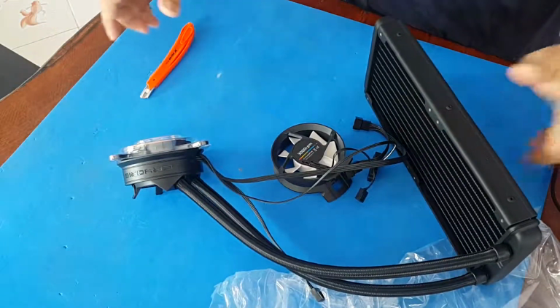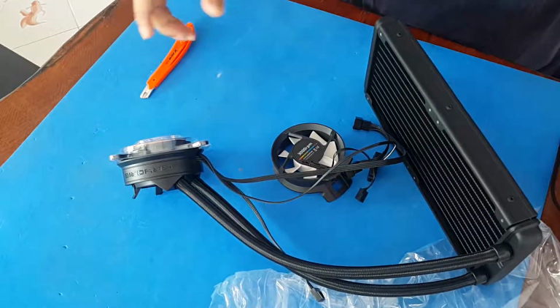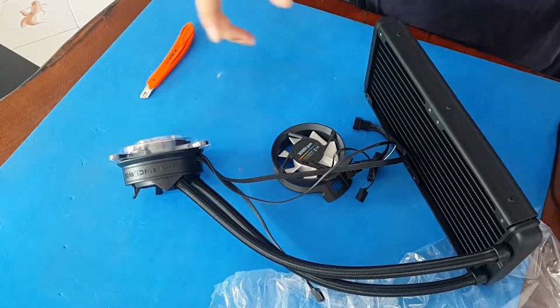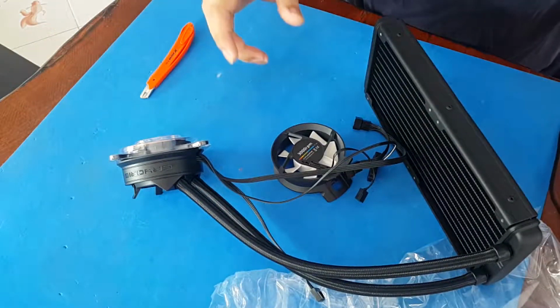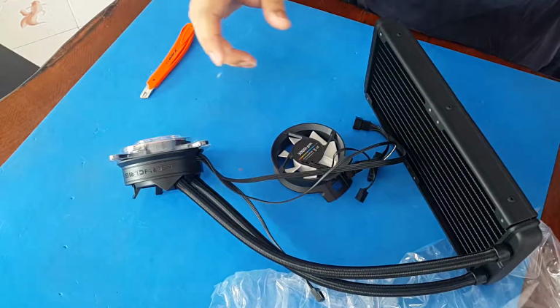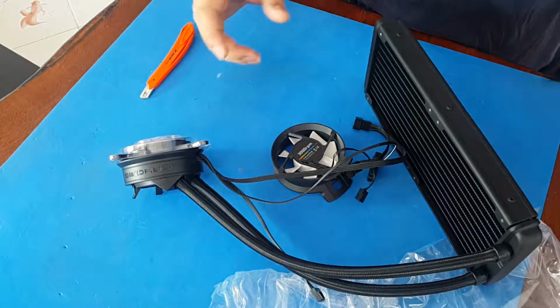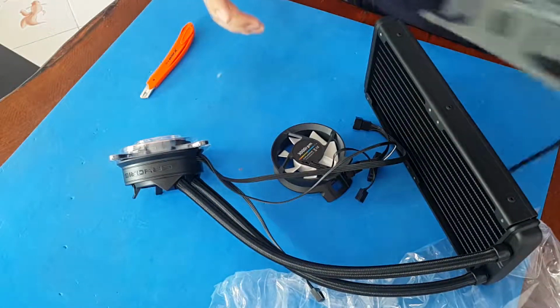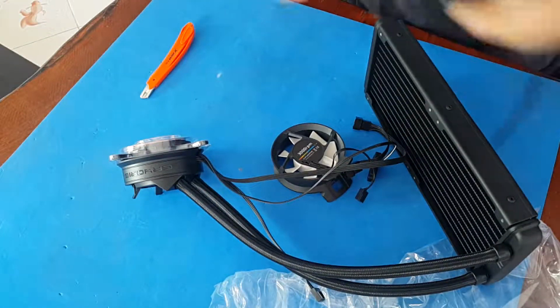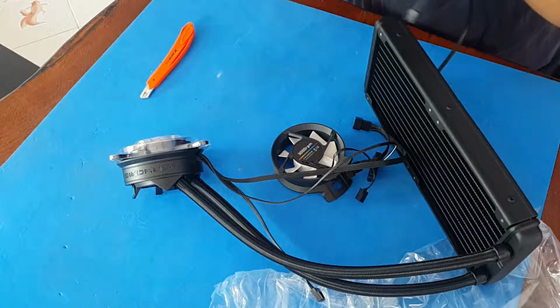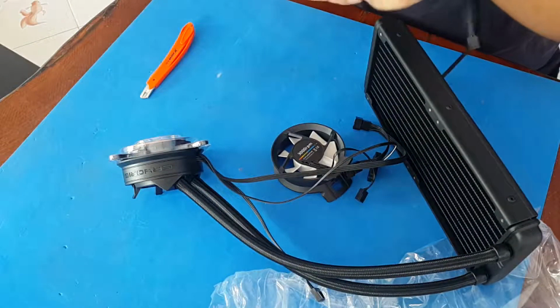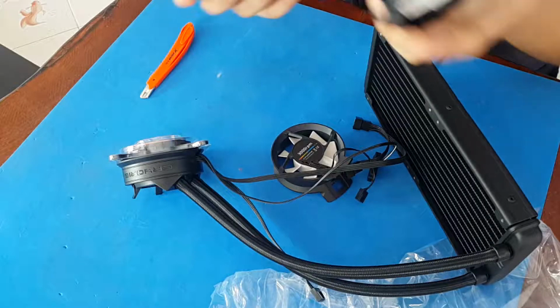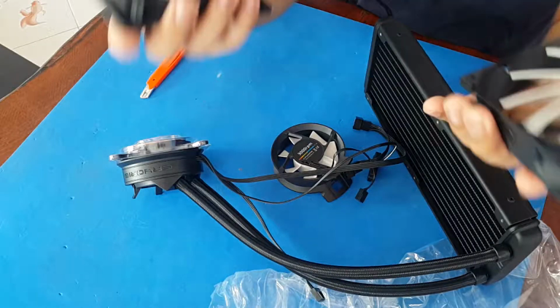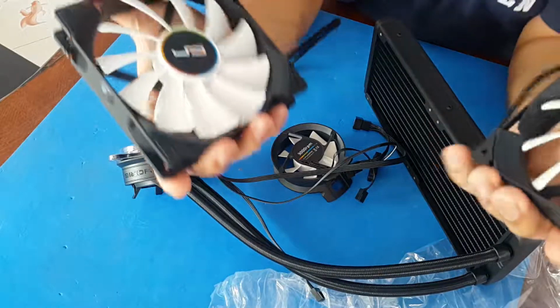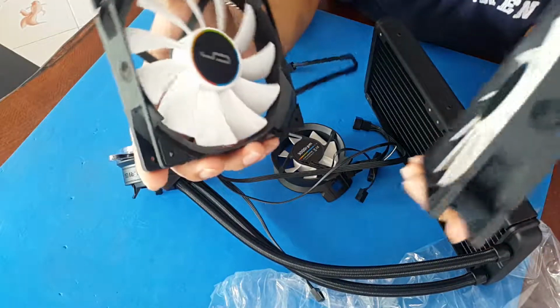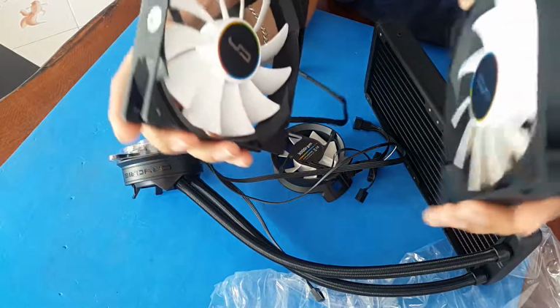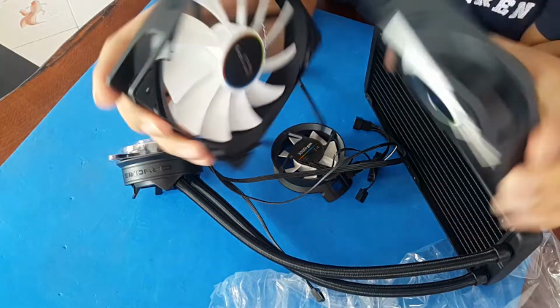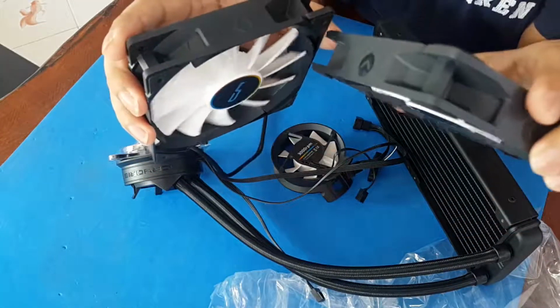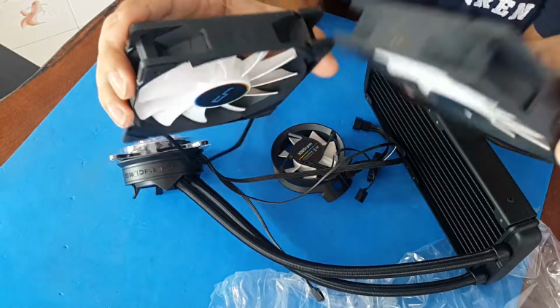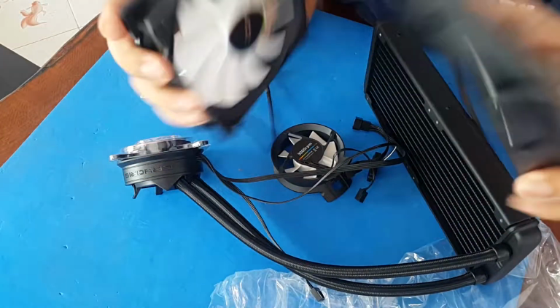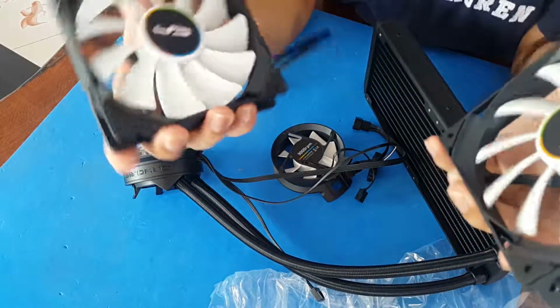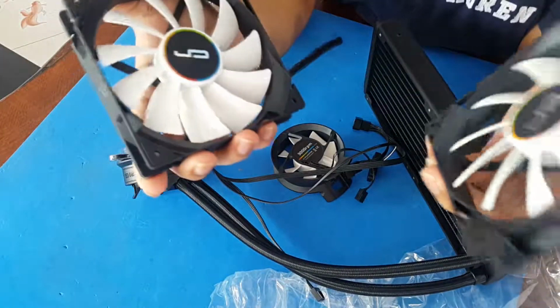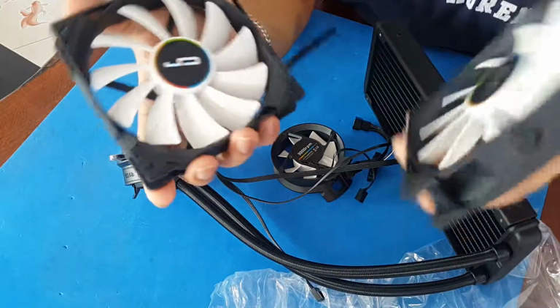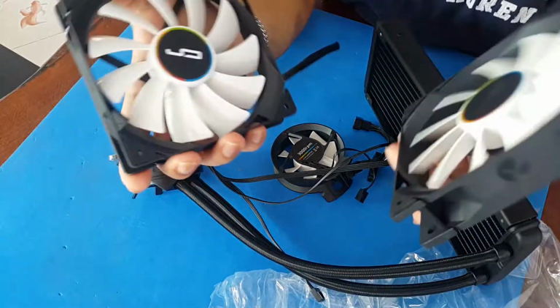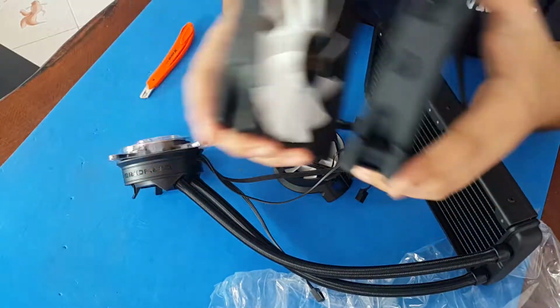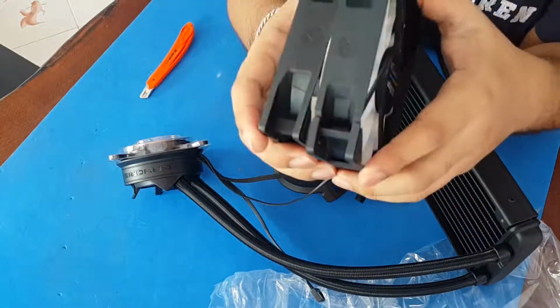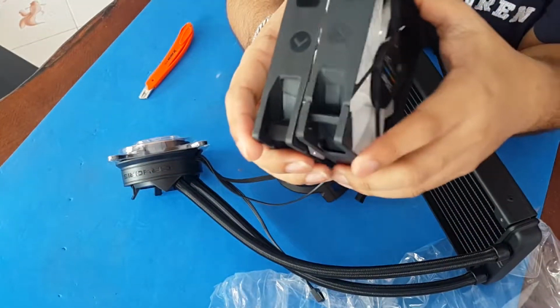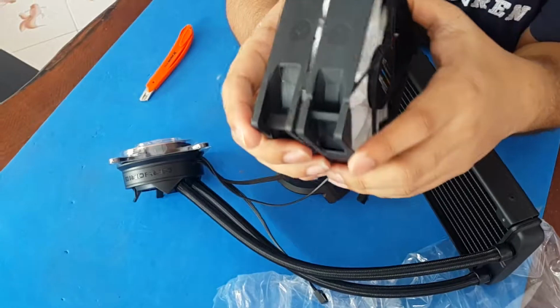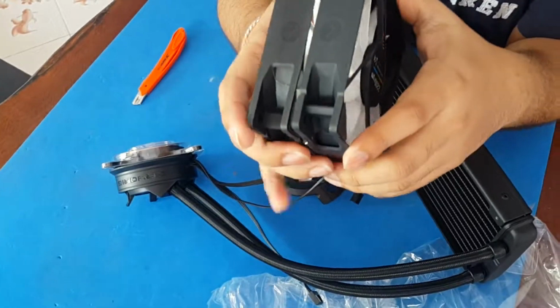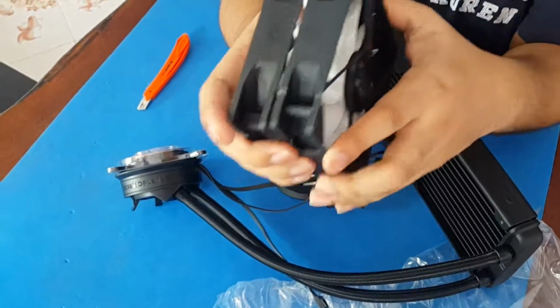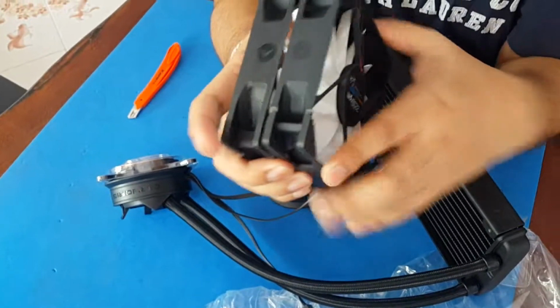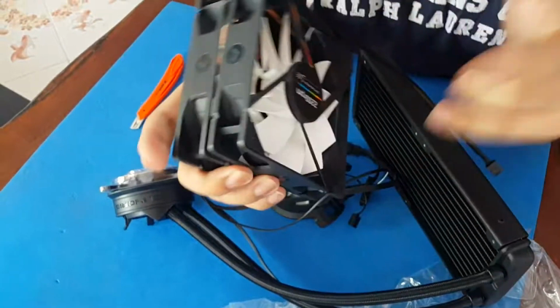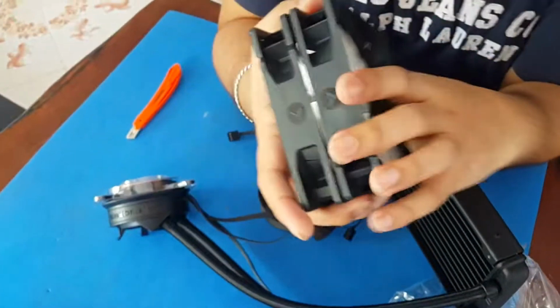That's it for the unboxing of the A40 from Cryo Rig. I hope you enjoyed this video and I'll see you again next time — peace out!